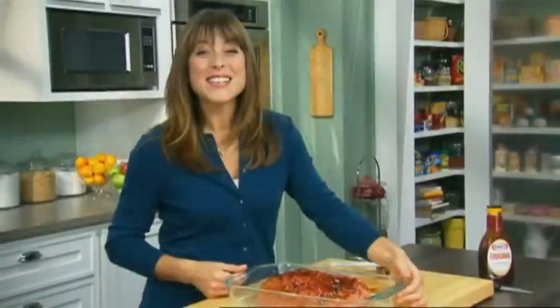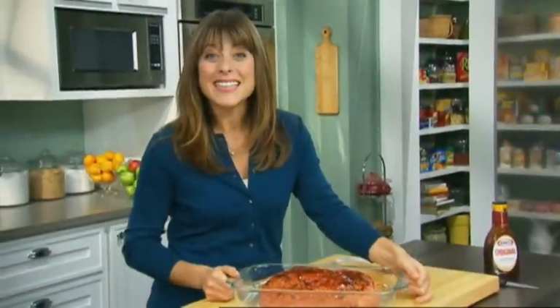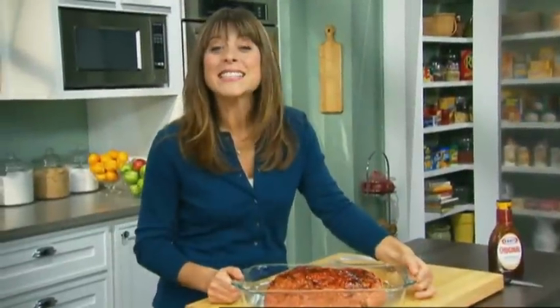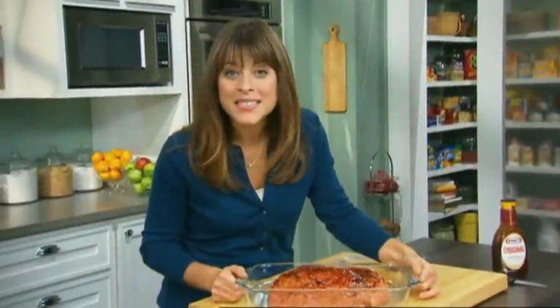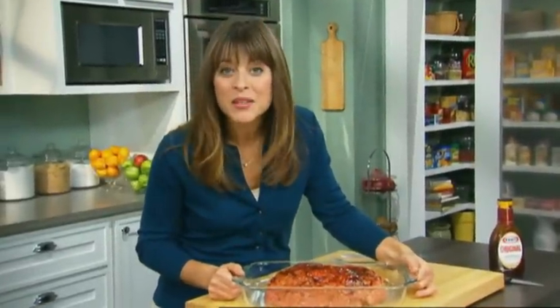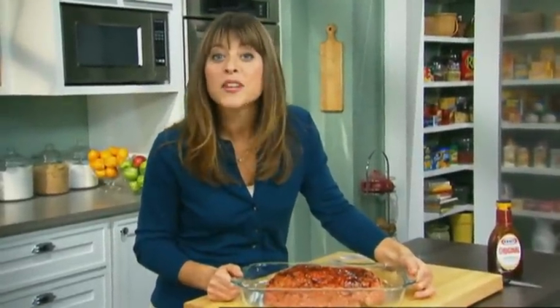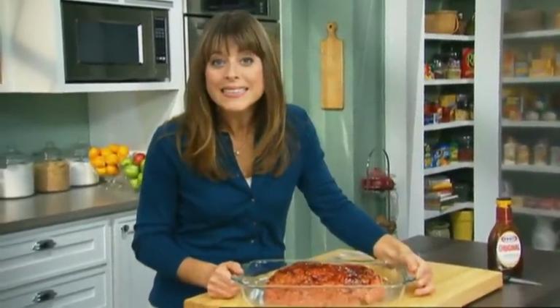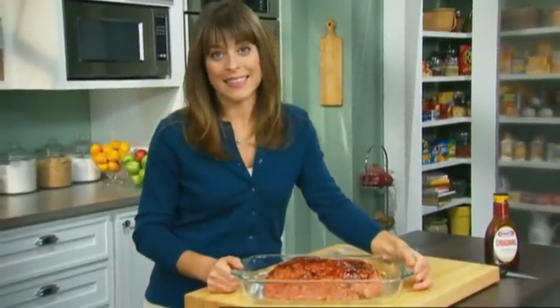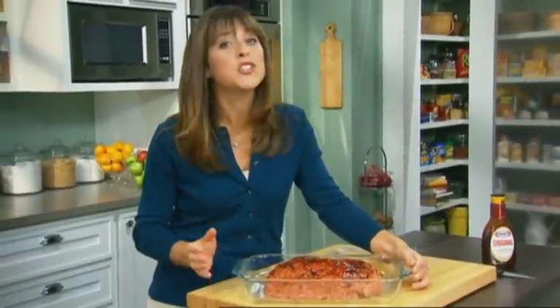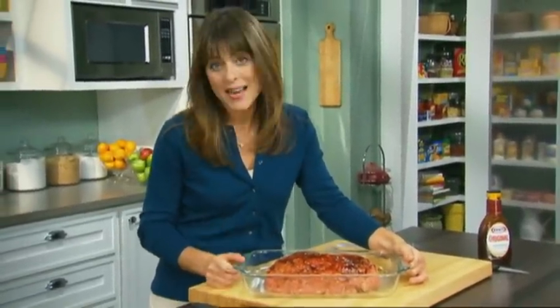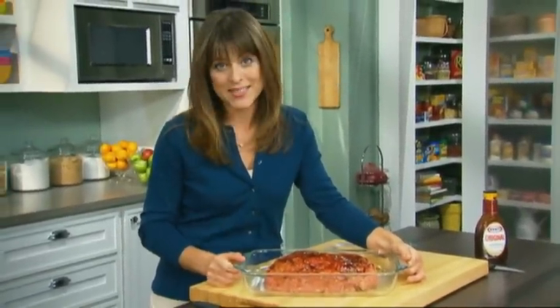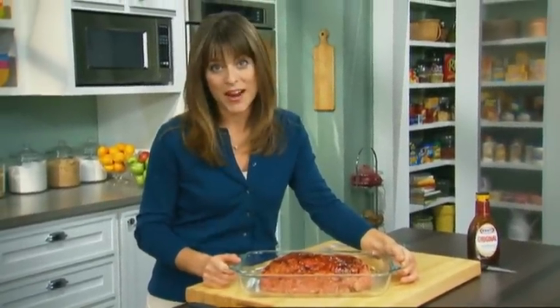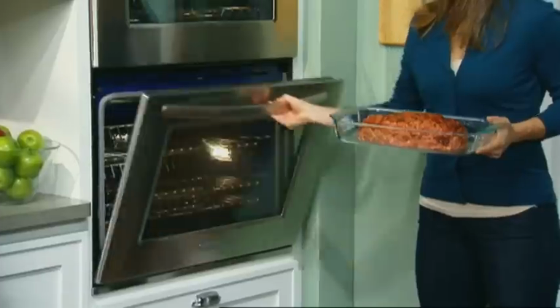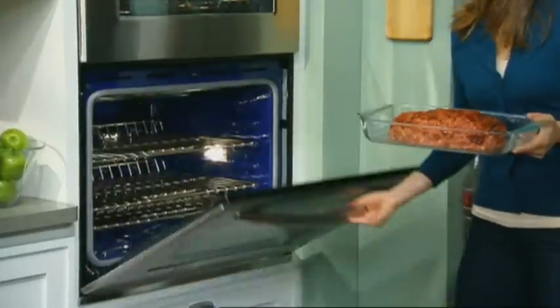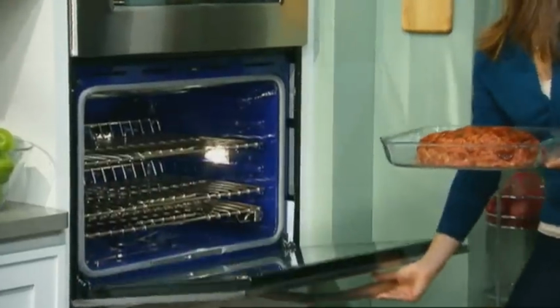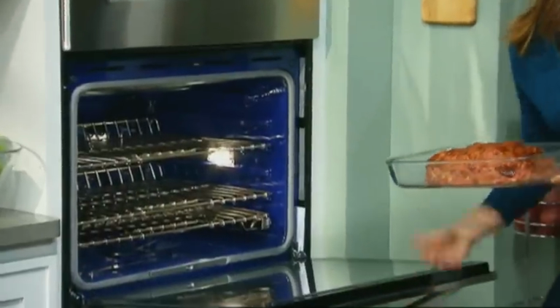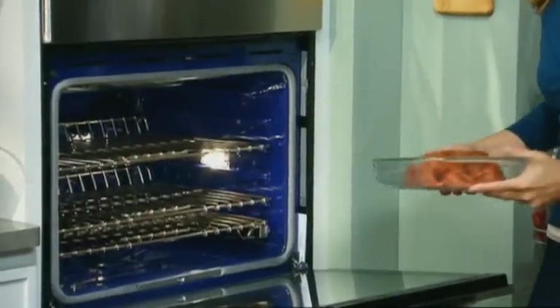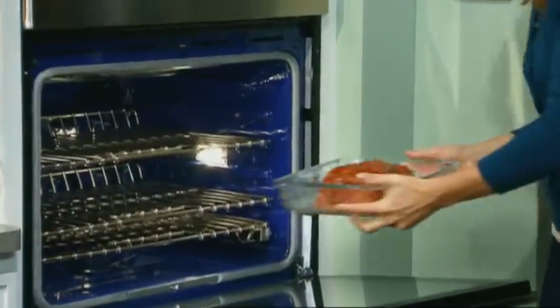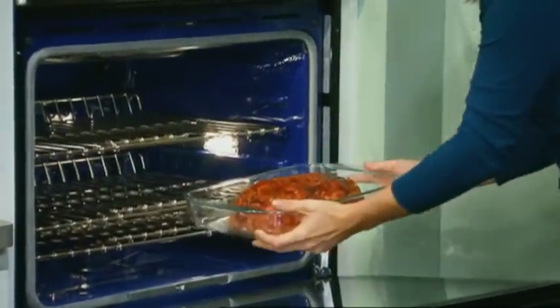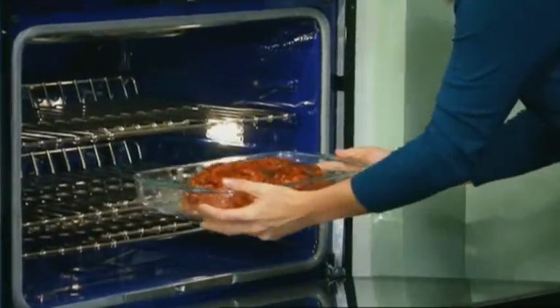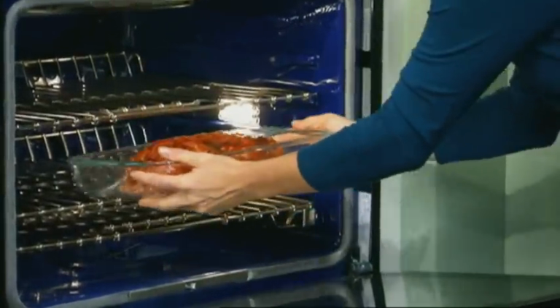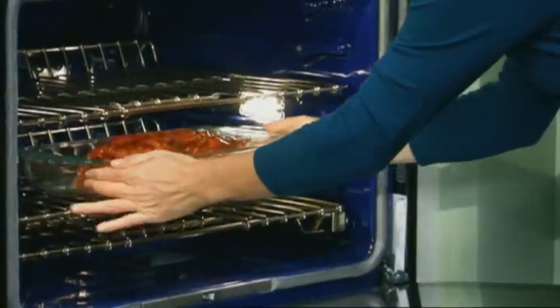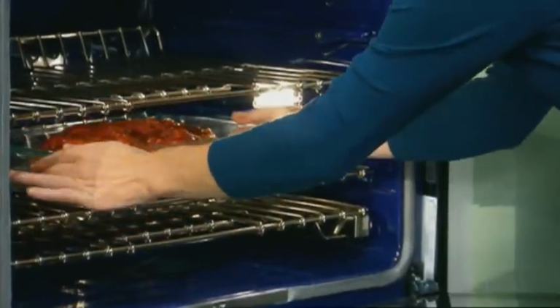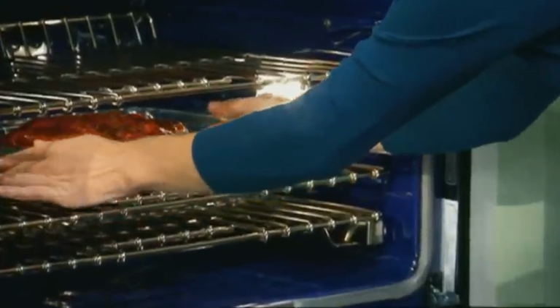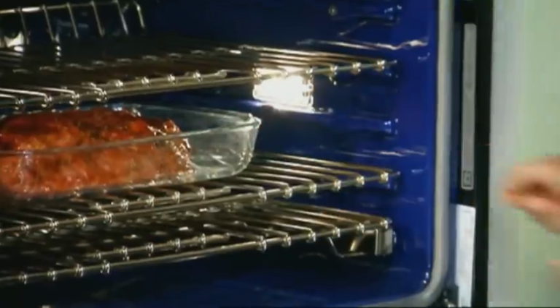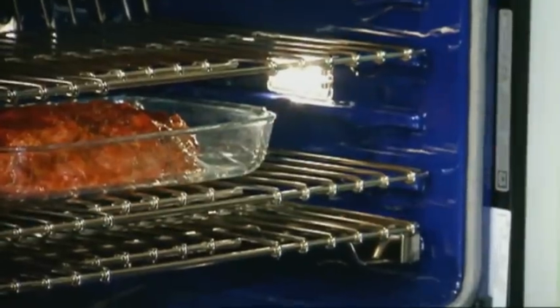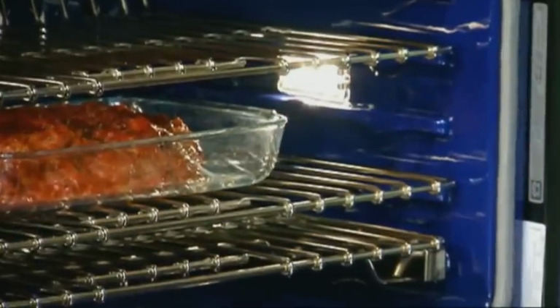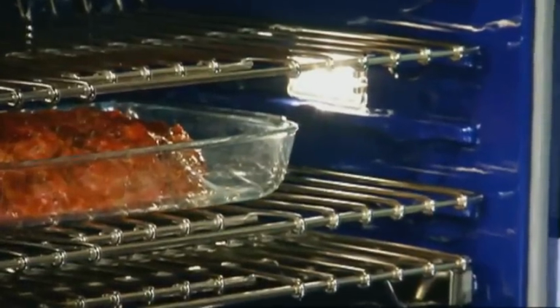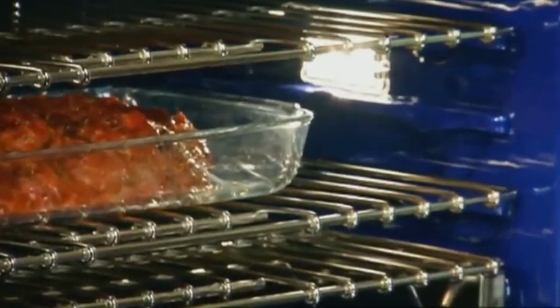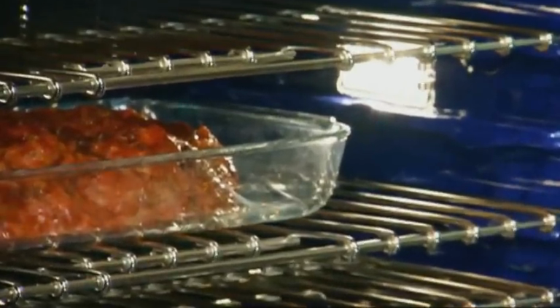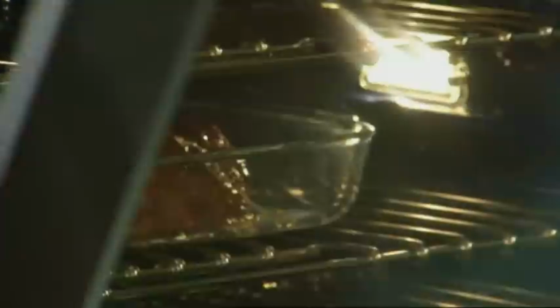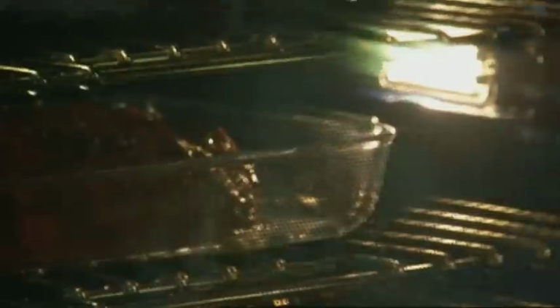So that's it. Easy, pleasing meatloaf really is easy — it took just 10 minutes to prepare. Now I'm gonna bake it in the oven for an hour, or until it reaches an internal temperature of 160 degrees. Be sure to test it with a meat thermometer.